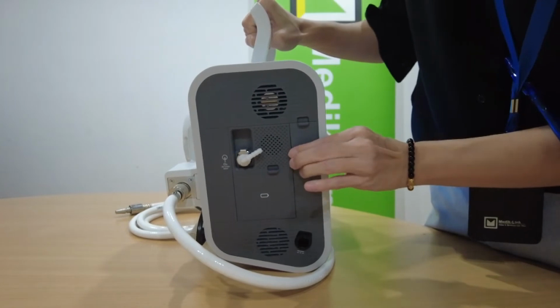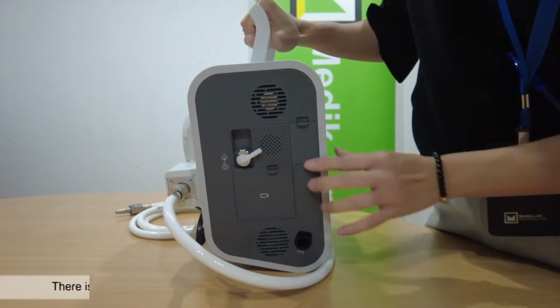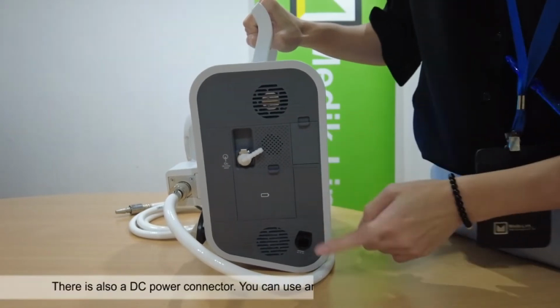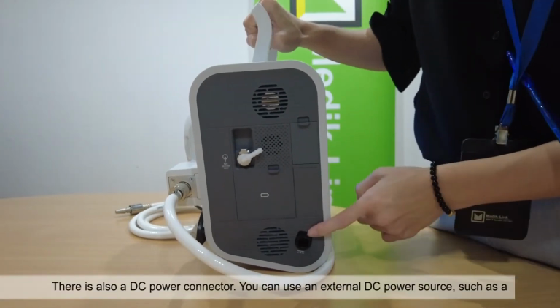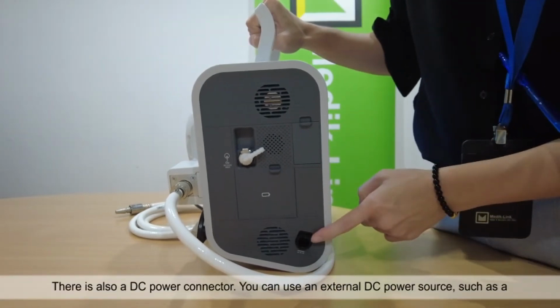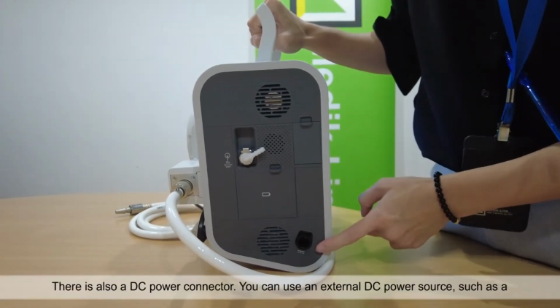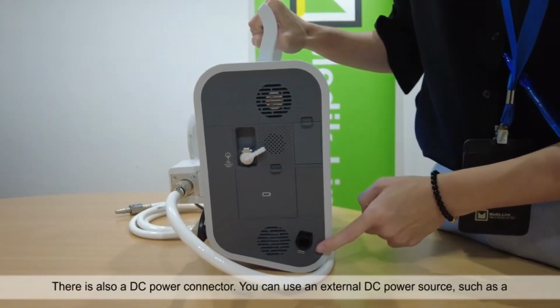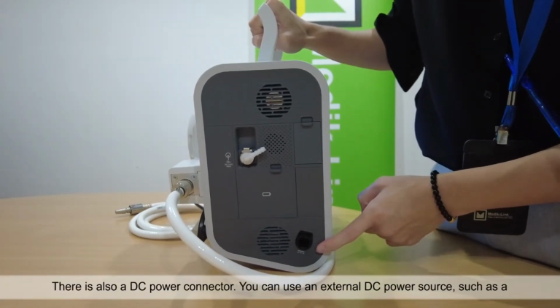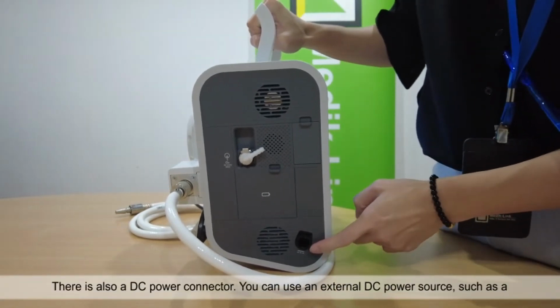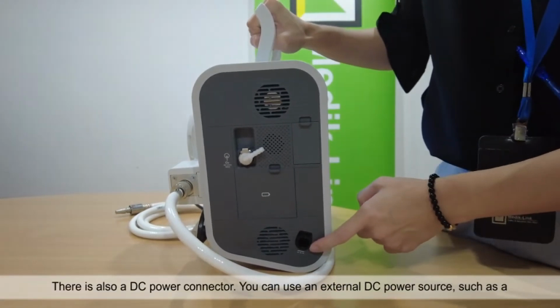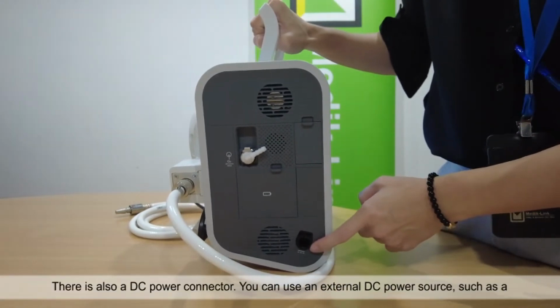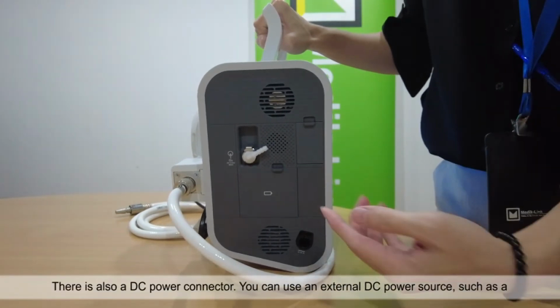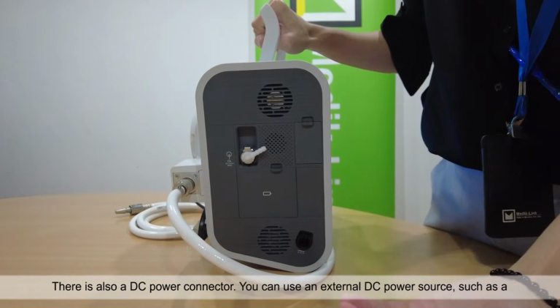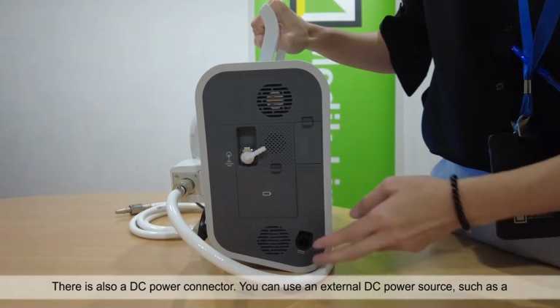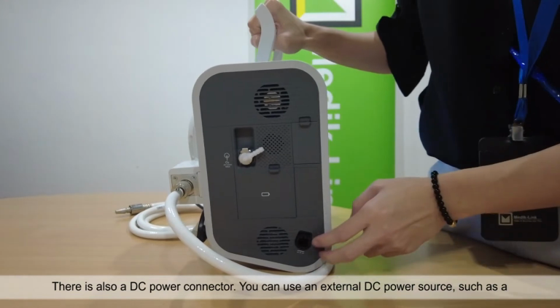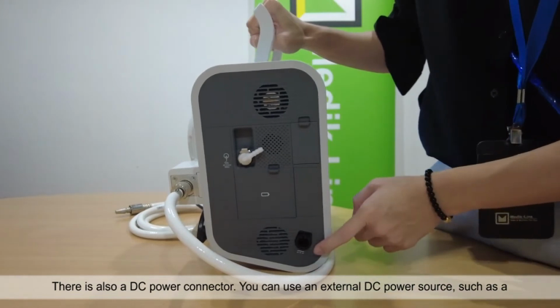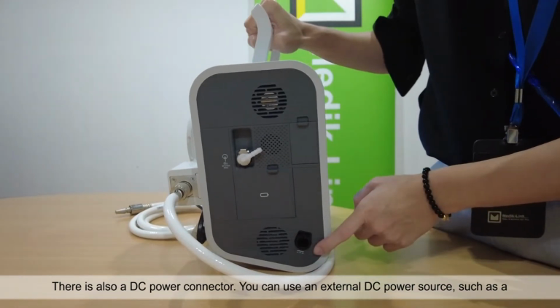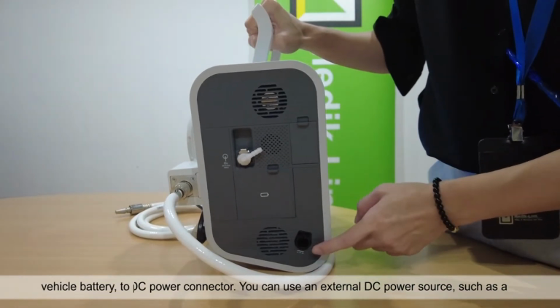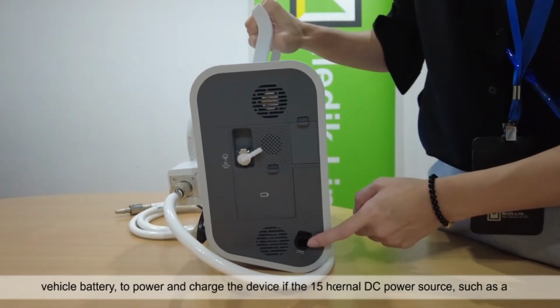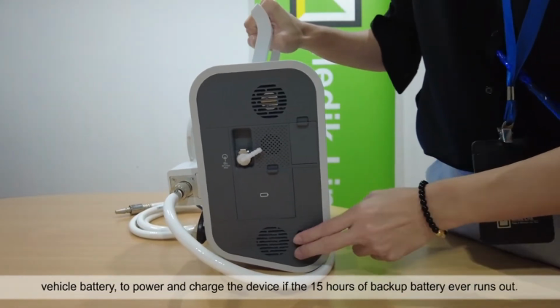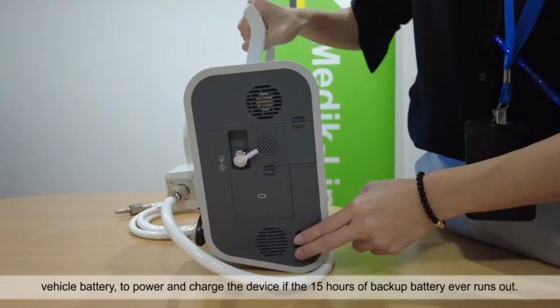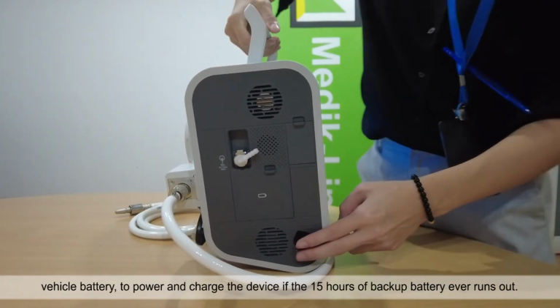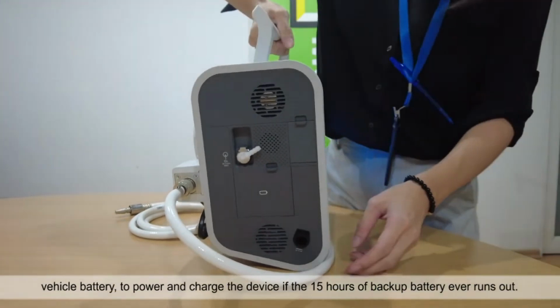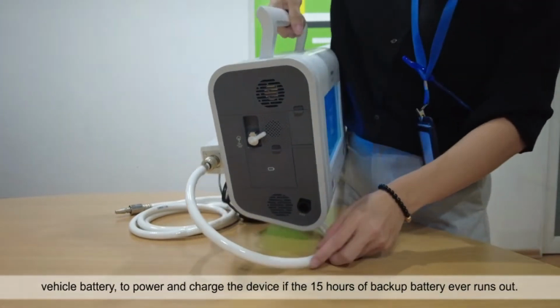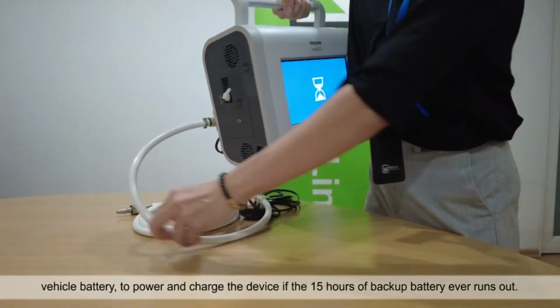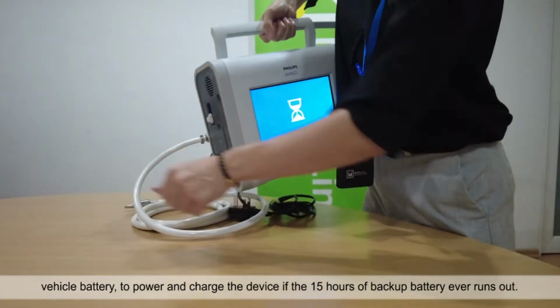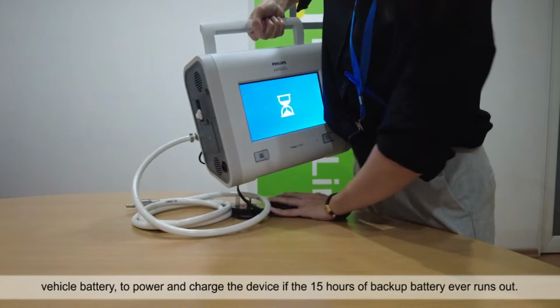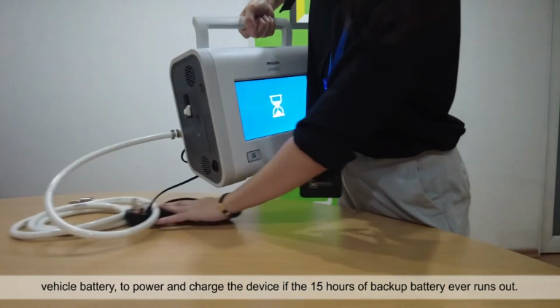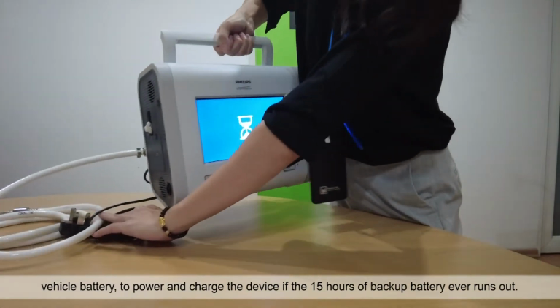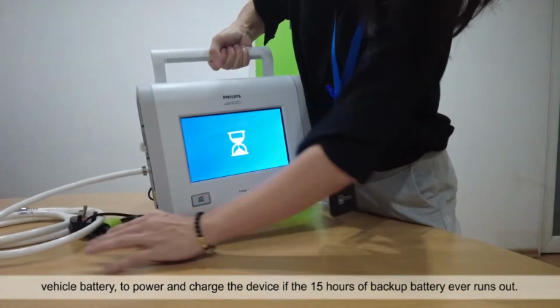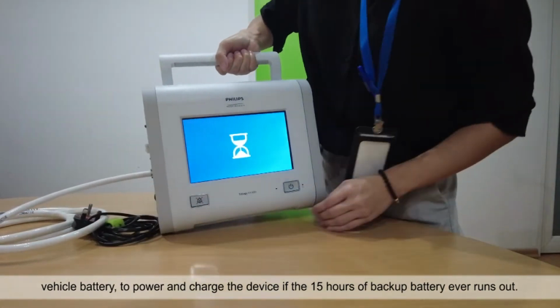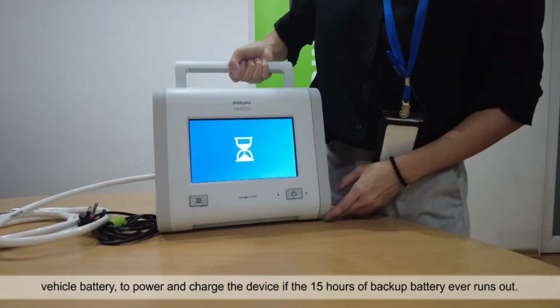There is also a DC power connector. You can use an external DC power source such as a vehicle battery to power and charge the device if the 15 hours of backup battery ever runs out.